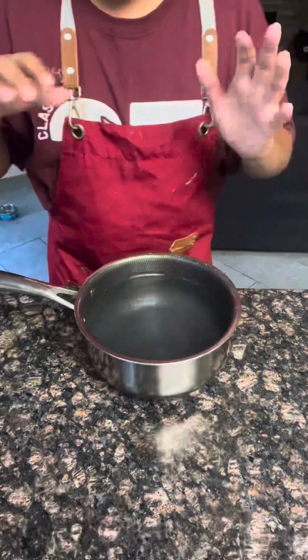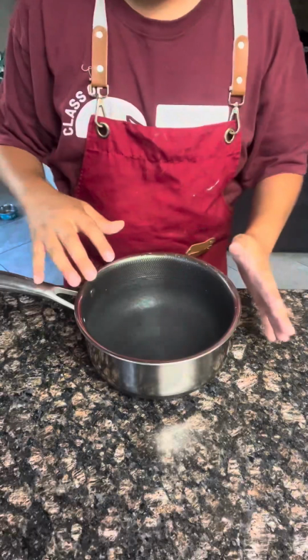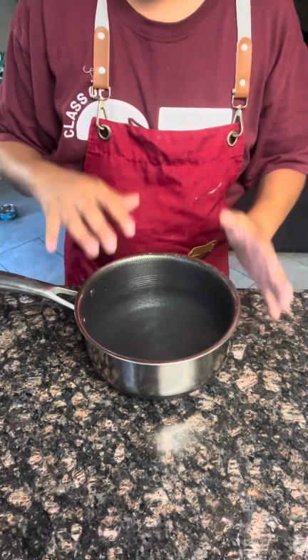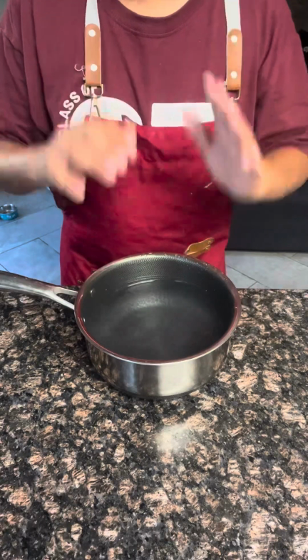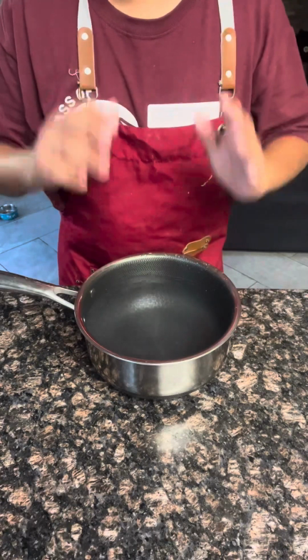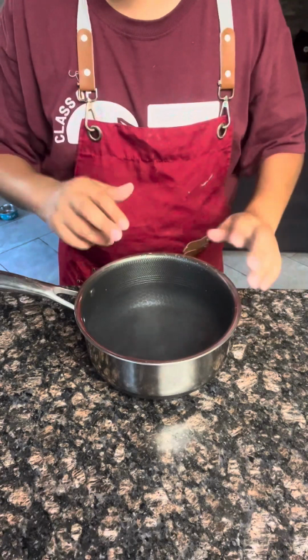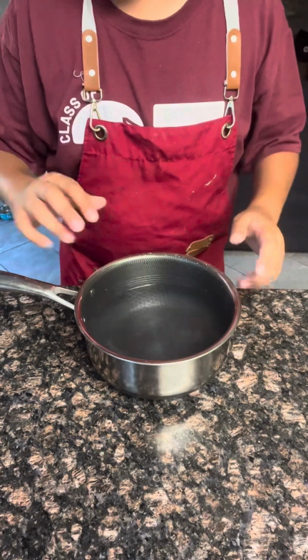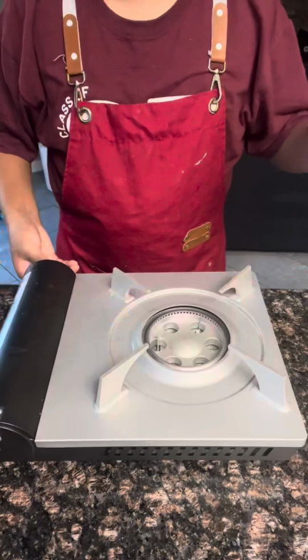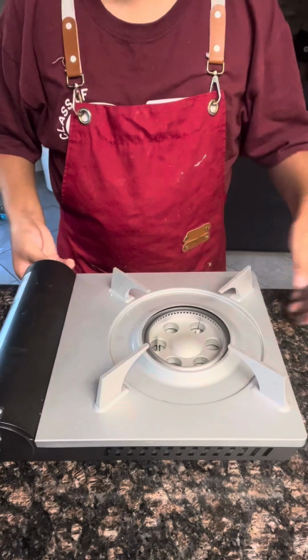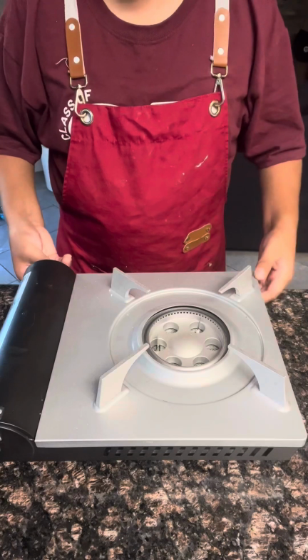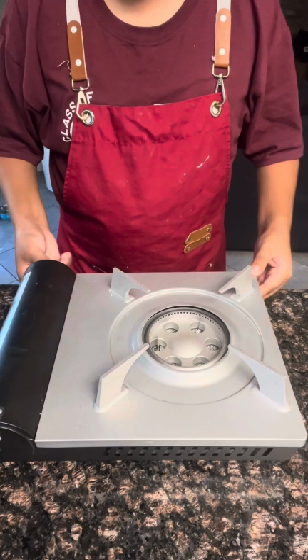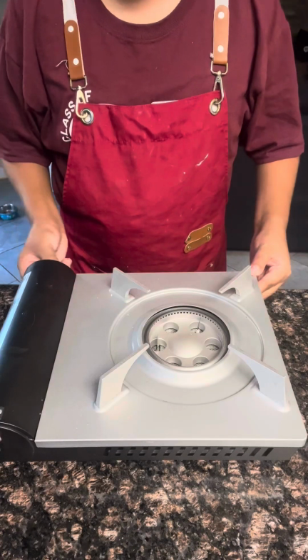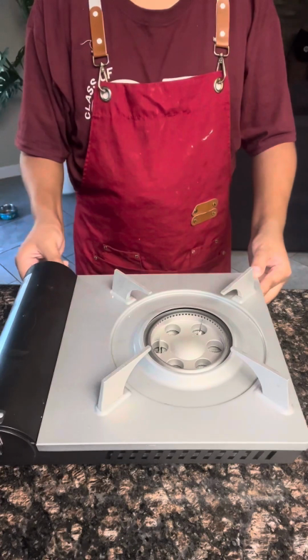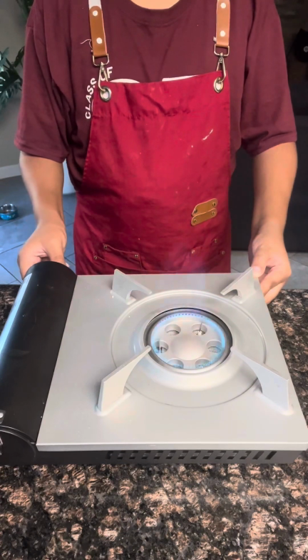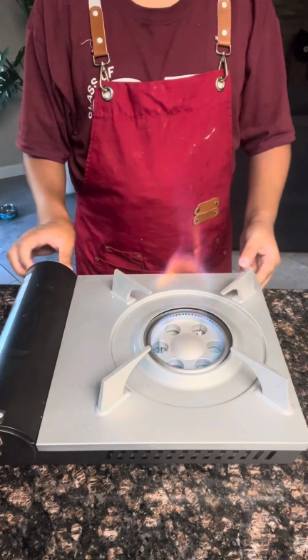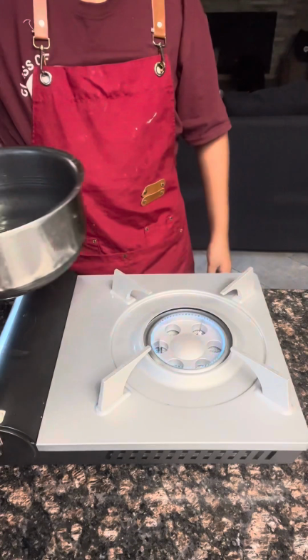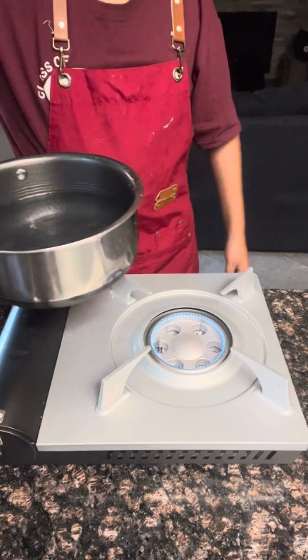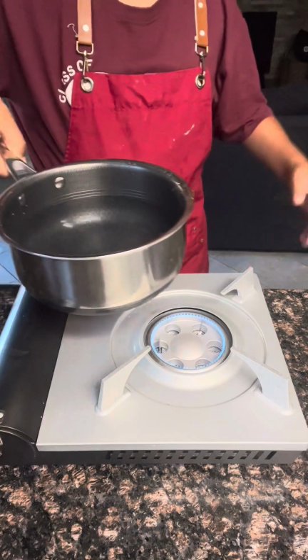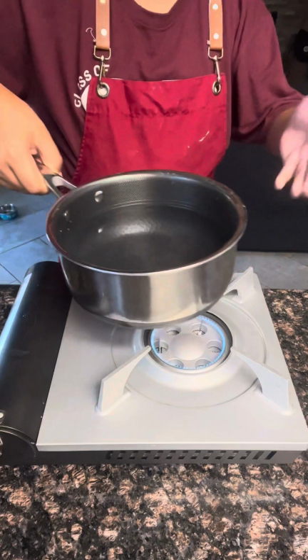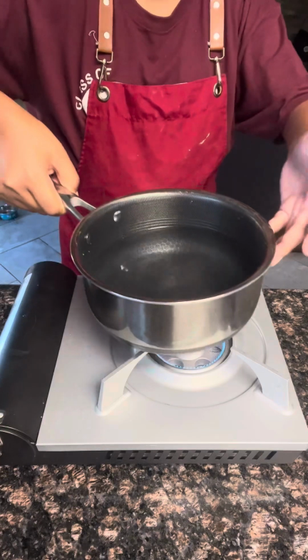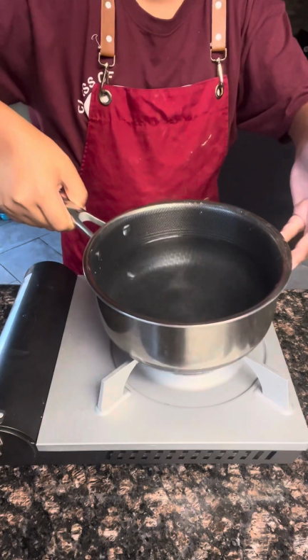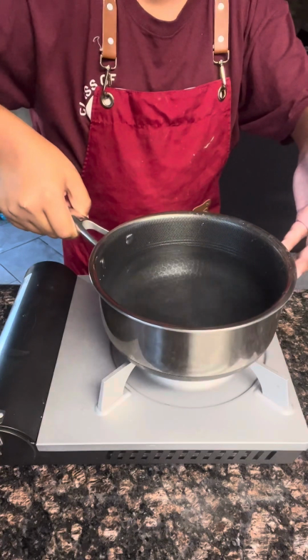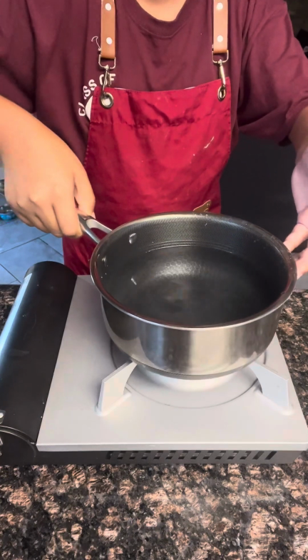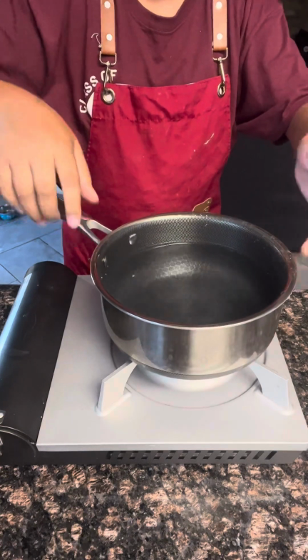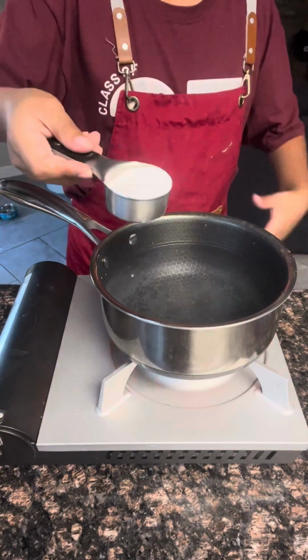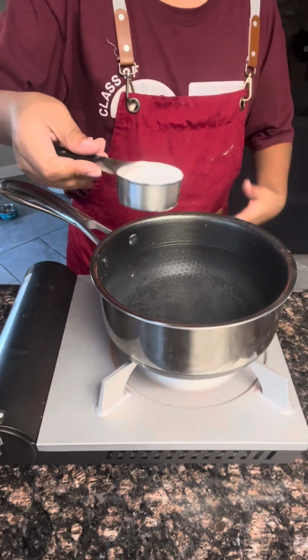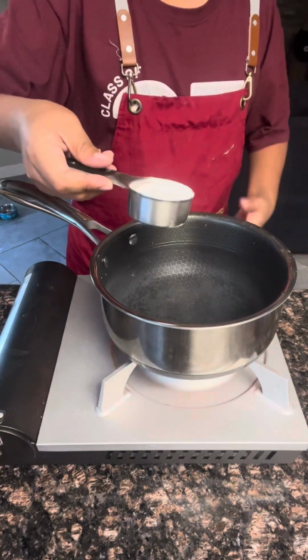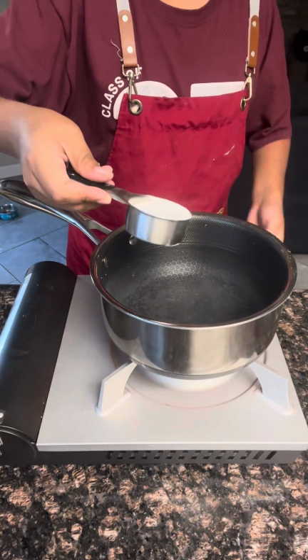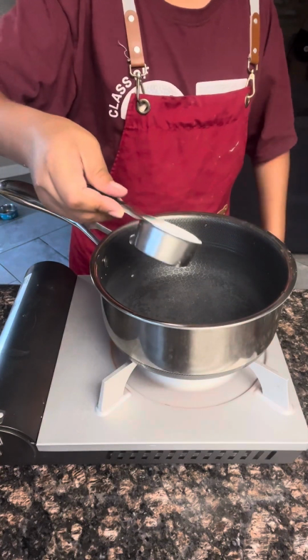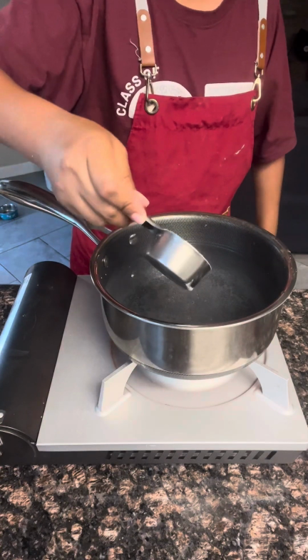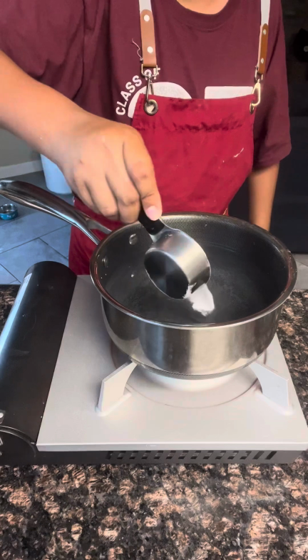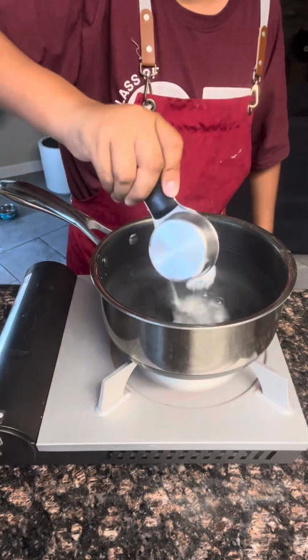In a pot, have one gallon of water. On the stove, turn on the heat. On high heat, put on the pot of water. Add three-fourths cup baking soda into the water.